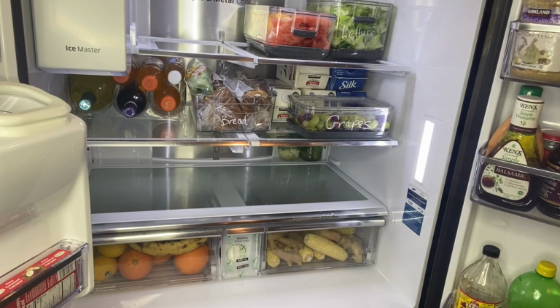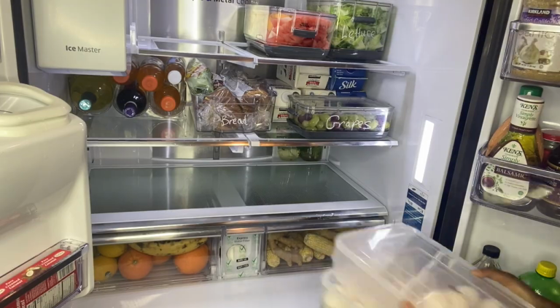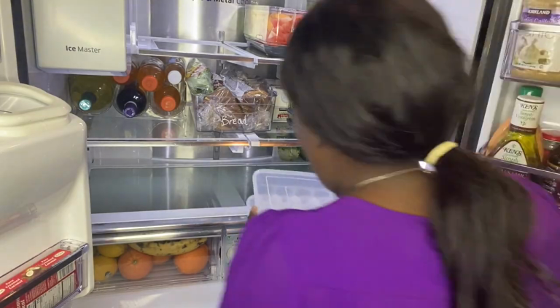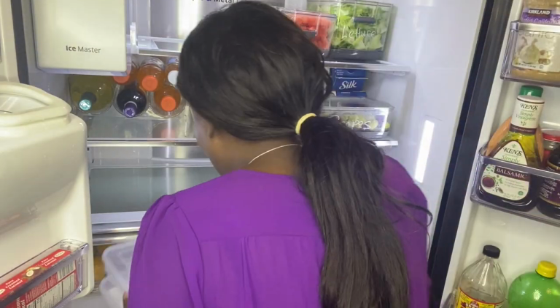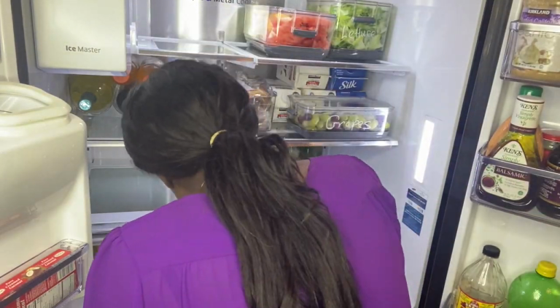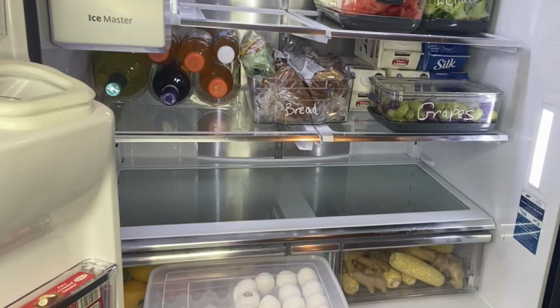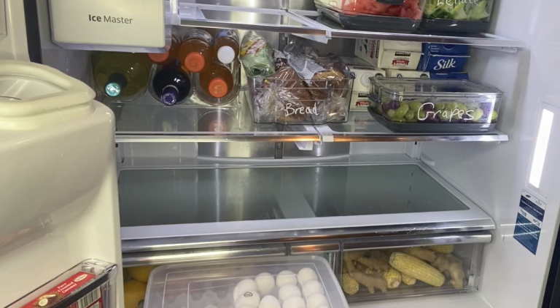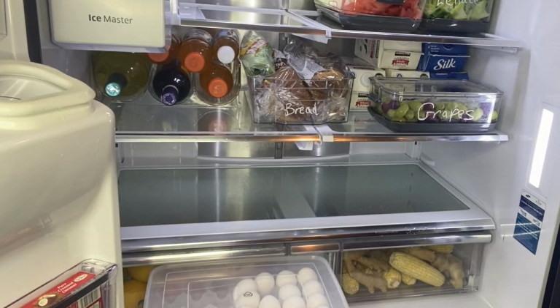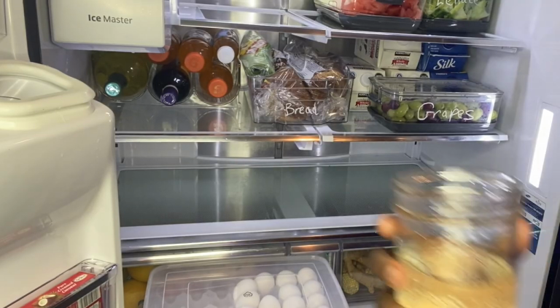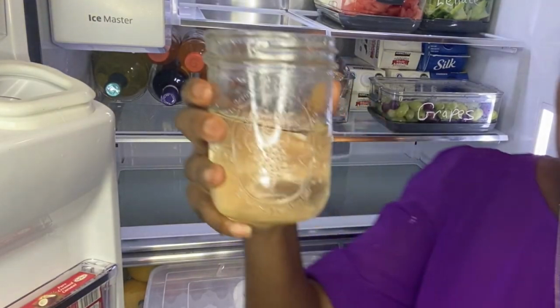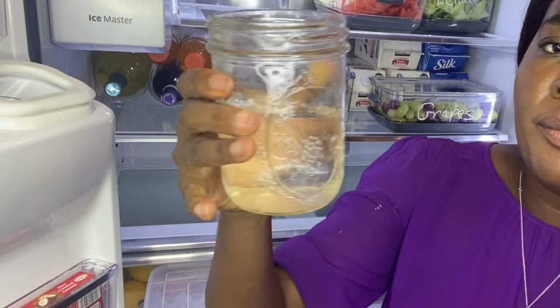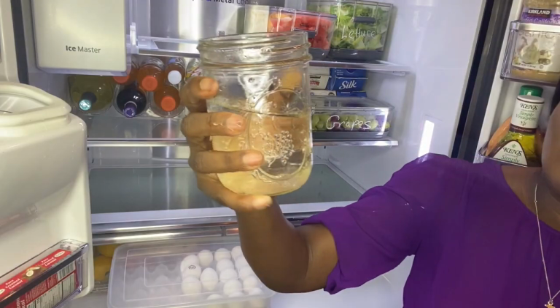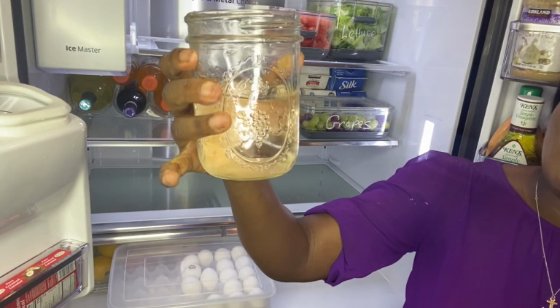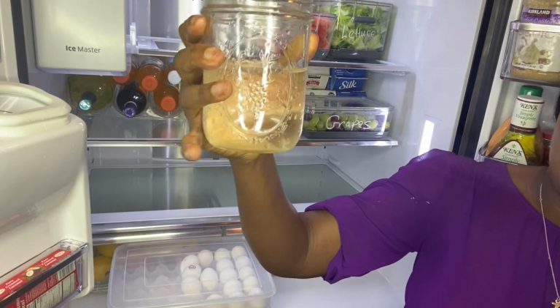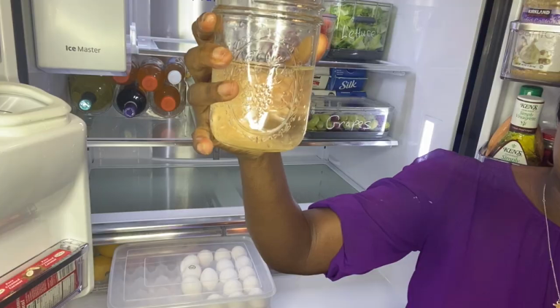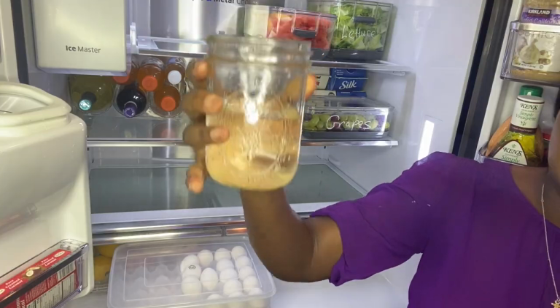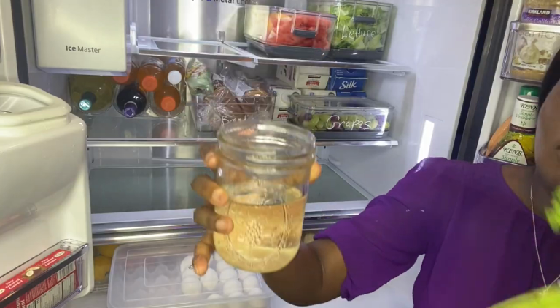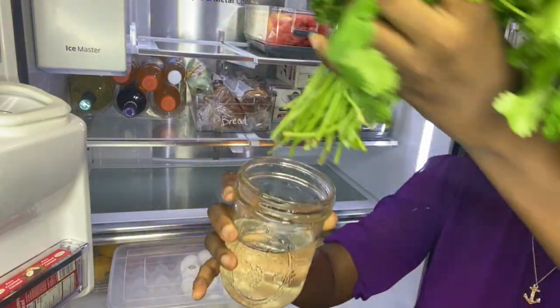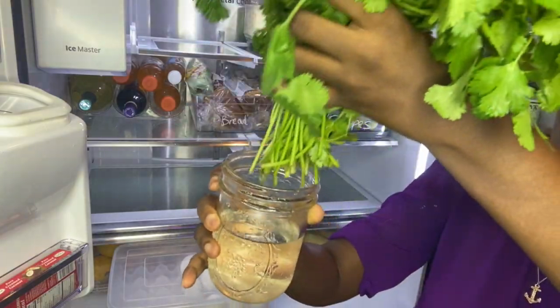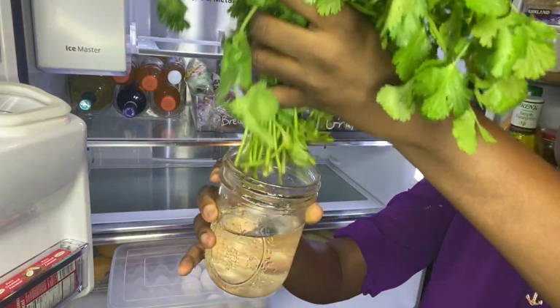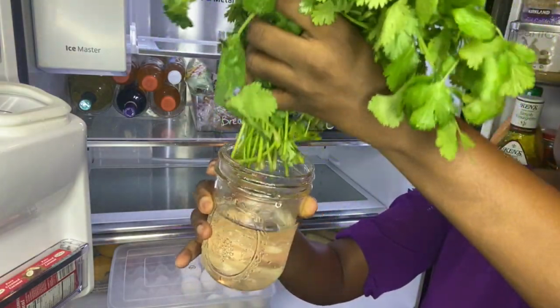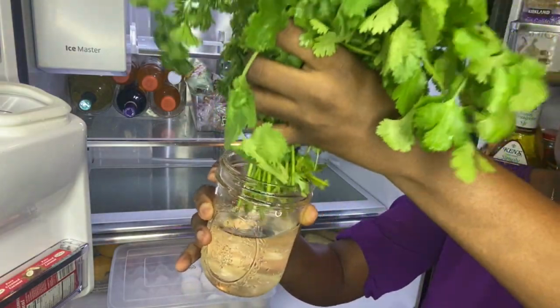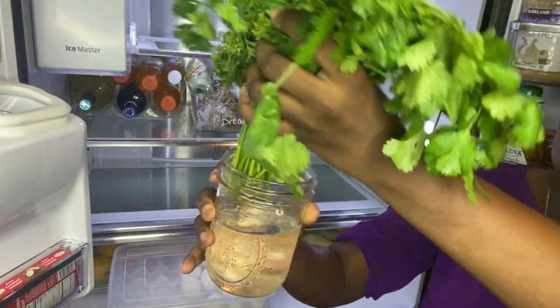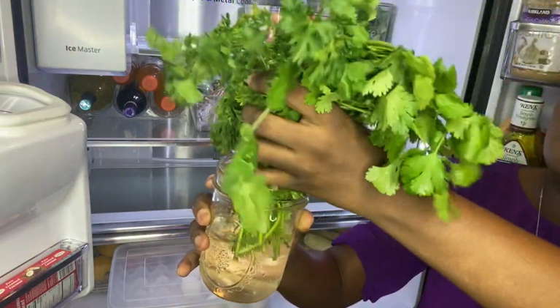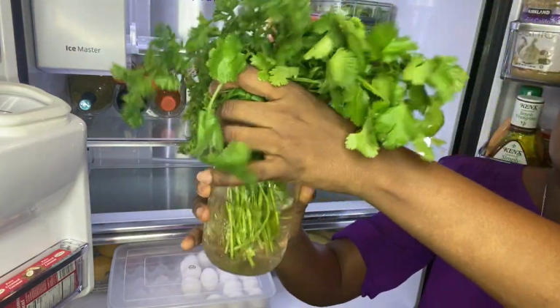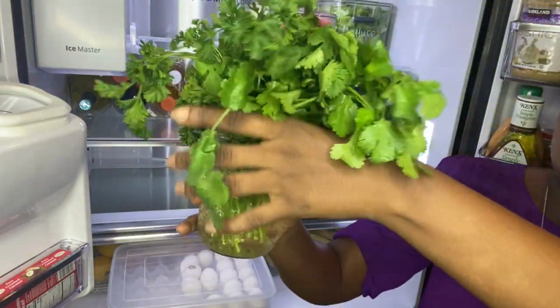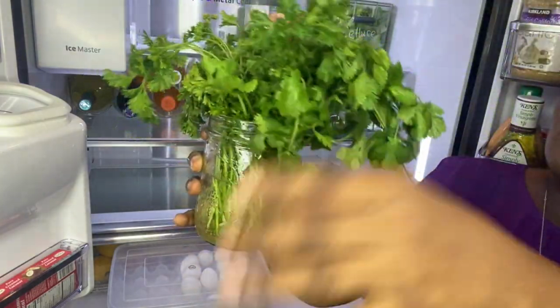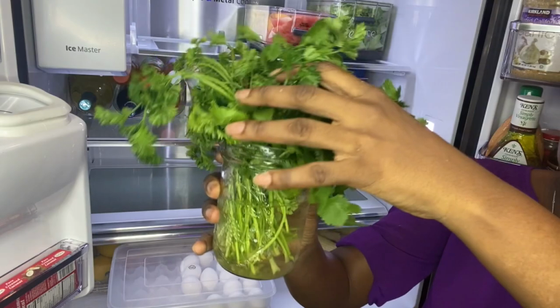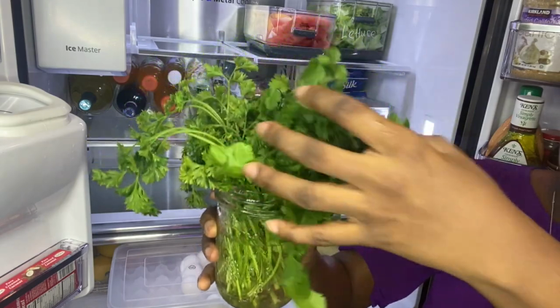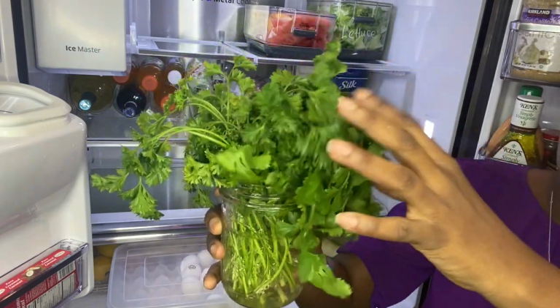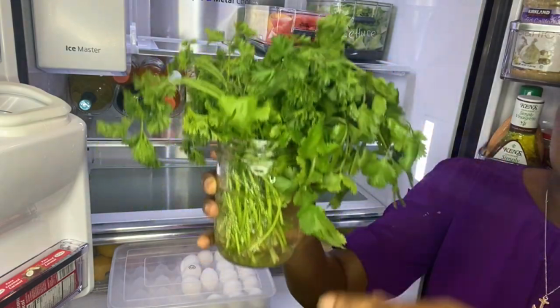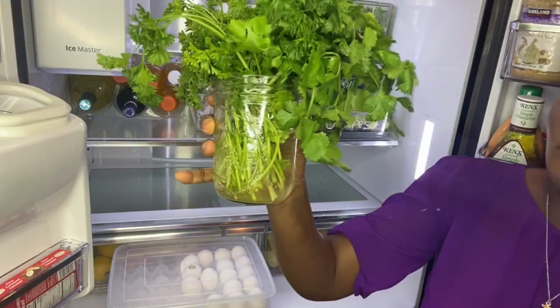A little tip to make sure your fresh herbs last a long time: just have them sit in some water before putting them inside the fridge. Just change the water once a week and they will last you a very, very long time.